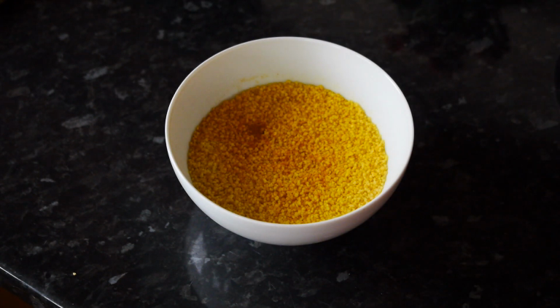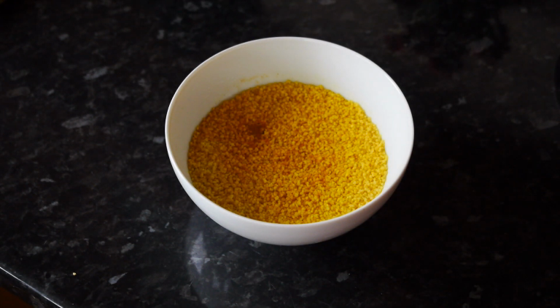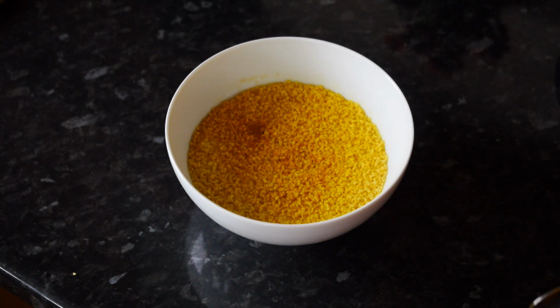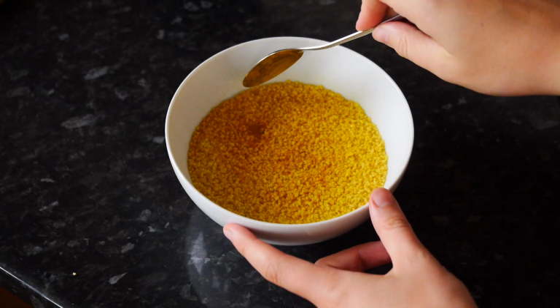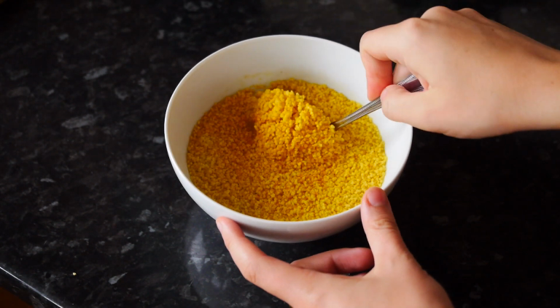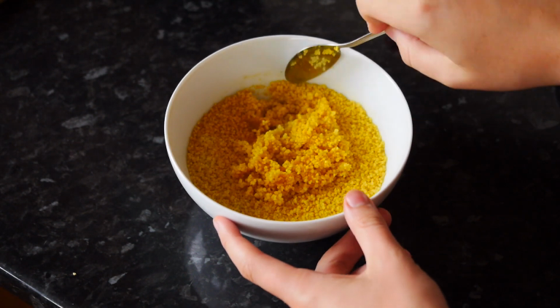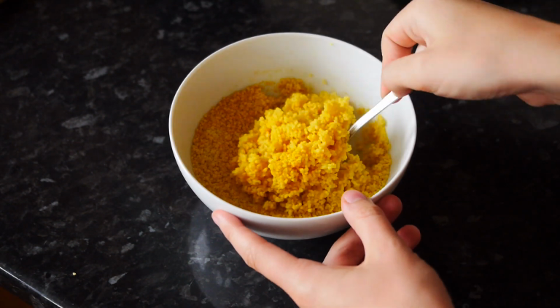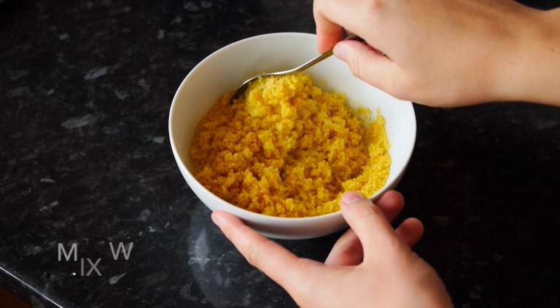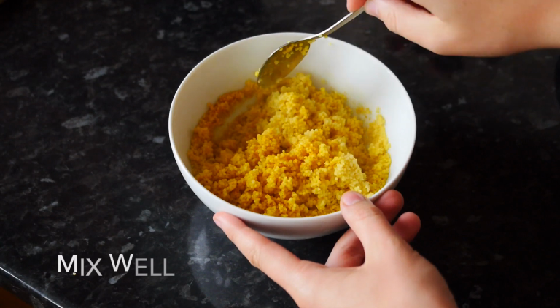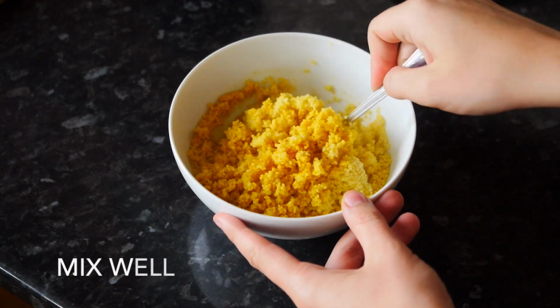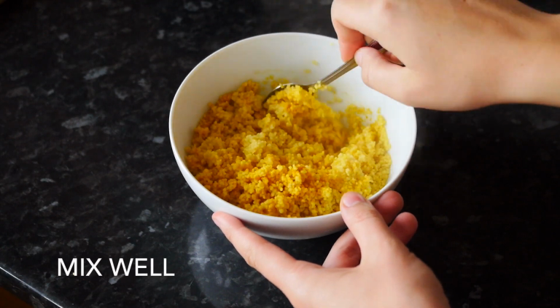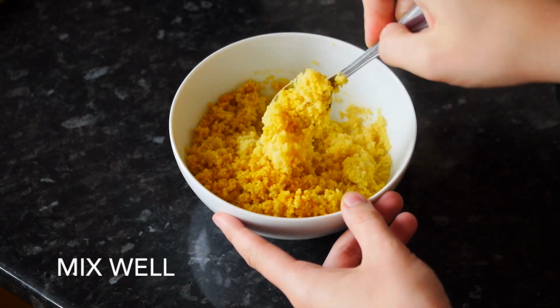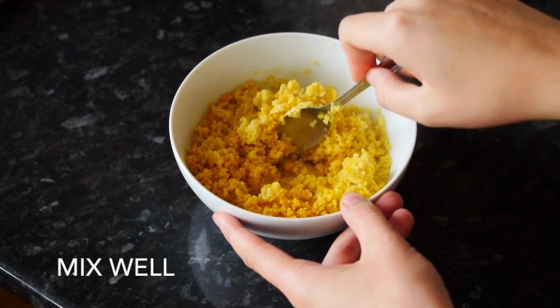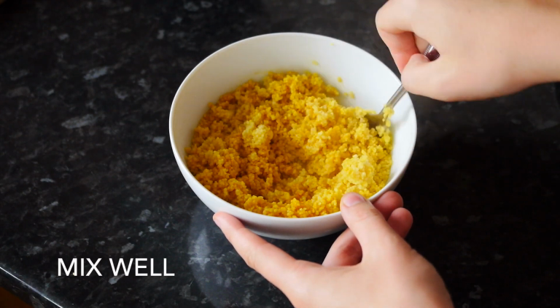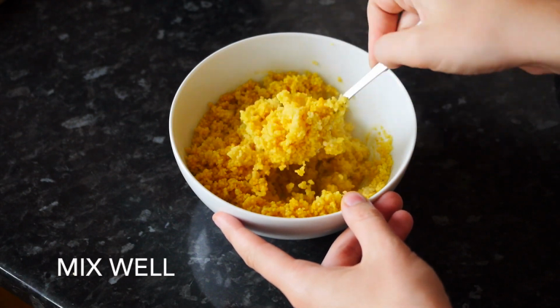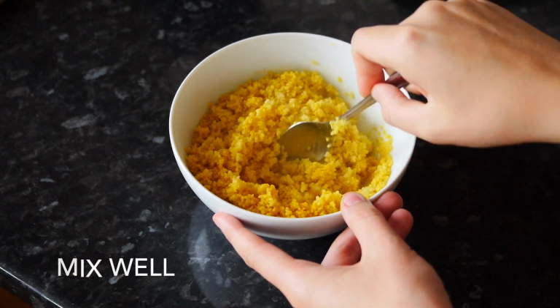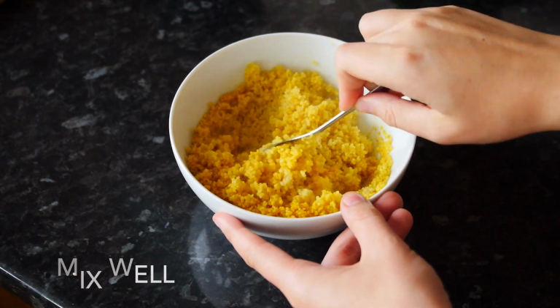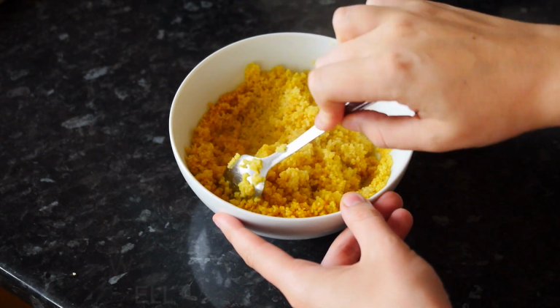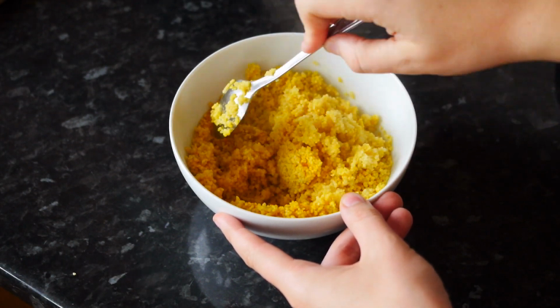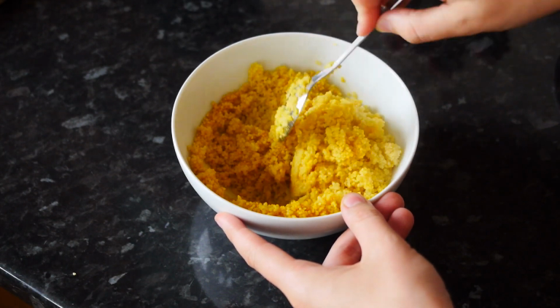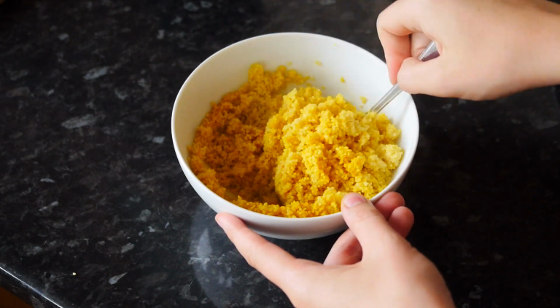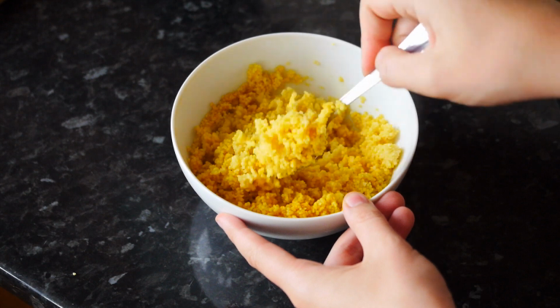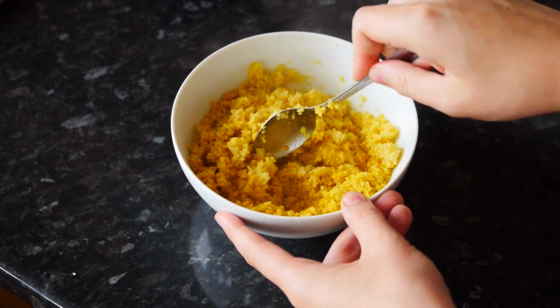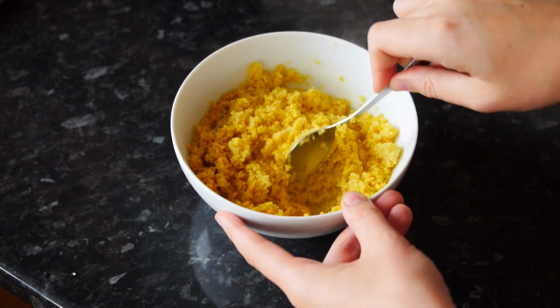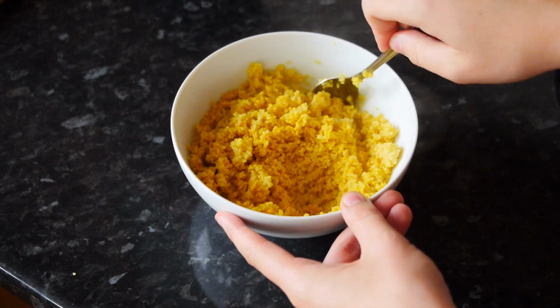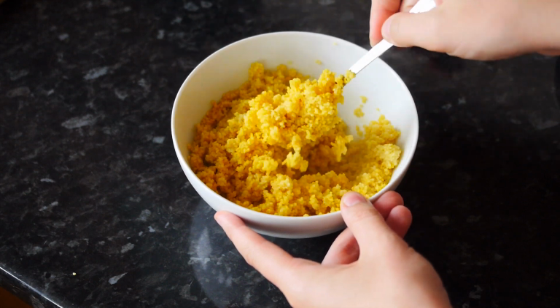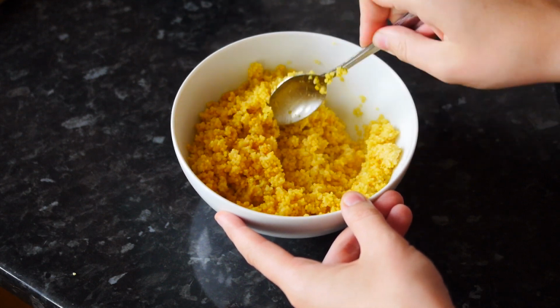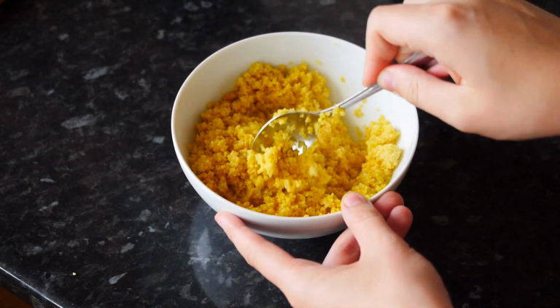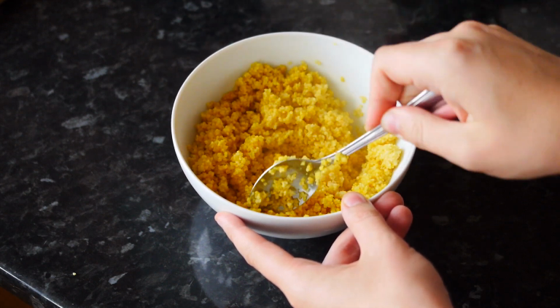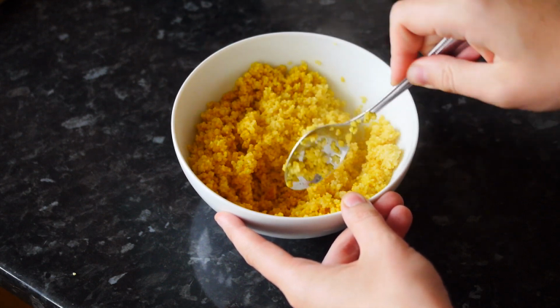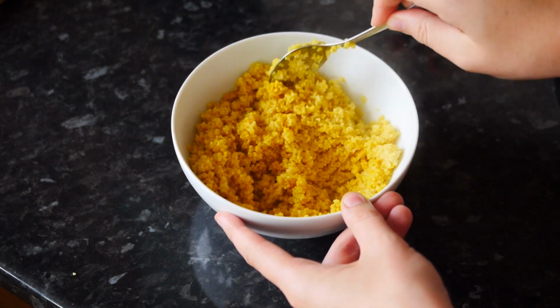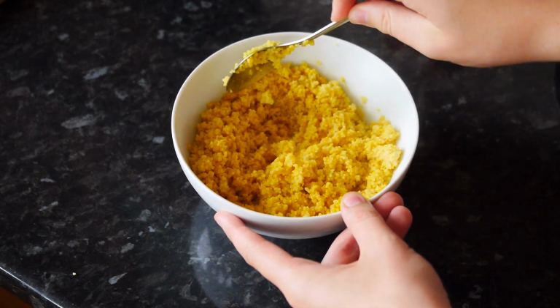I love cooking couscous this way because it's all ready and you don't really need to do much. Turmeric gives it a nice yellow color, which is why I like to use it, and it's a really good healthy spice as well.